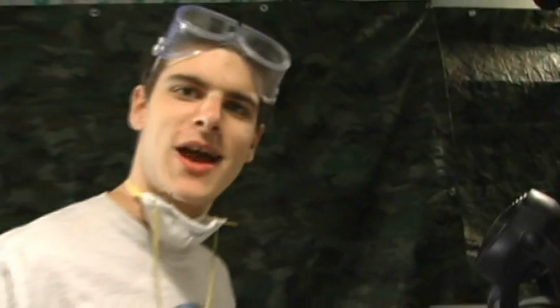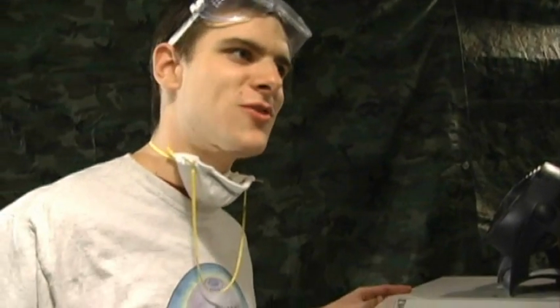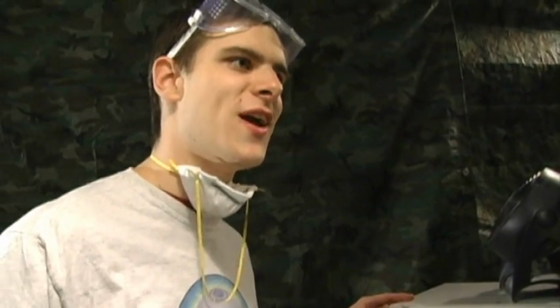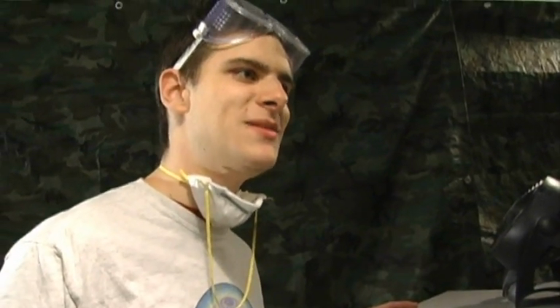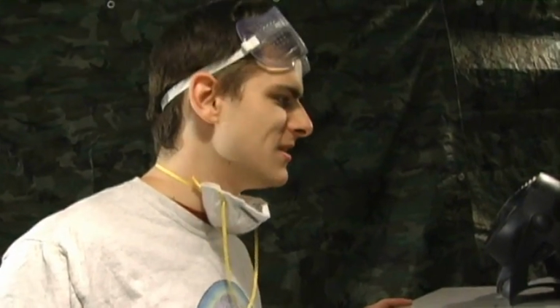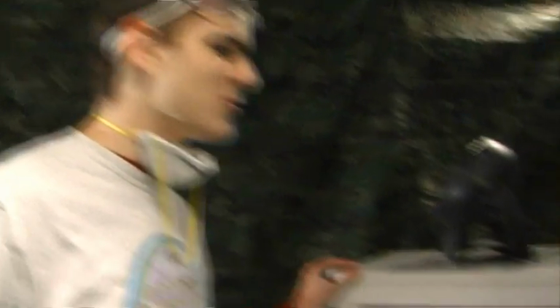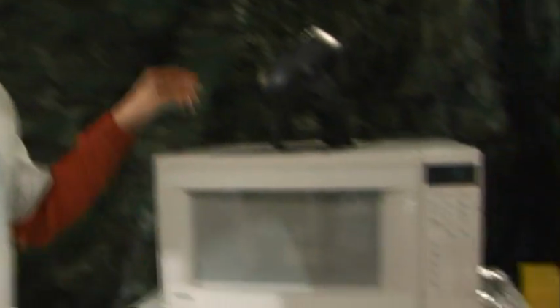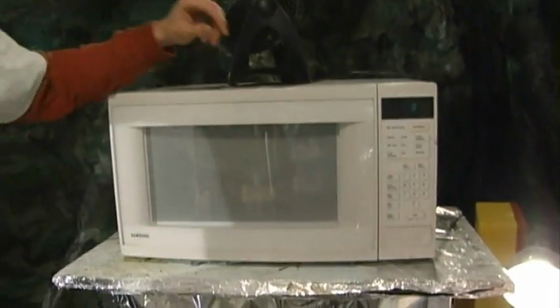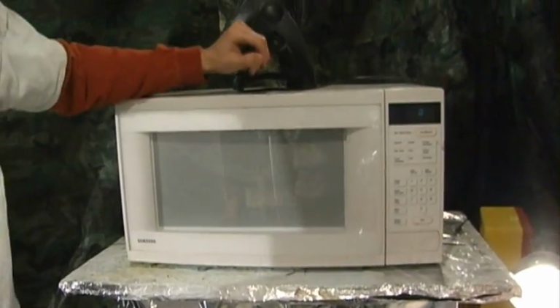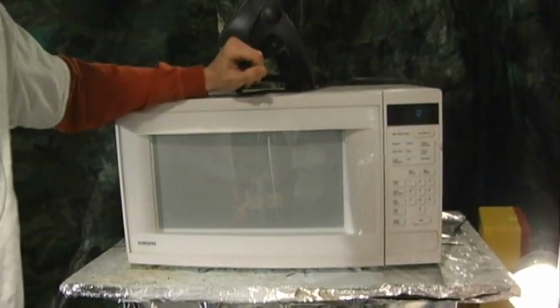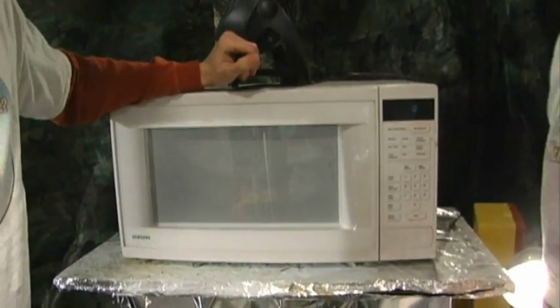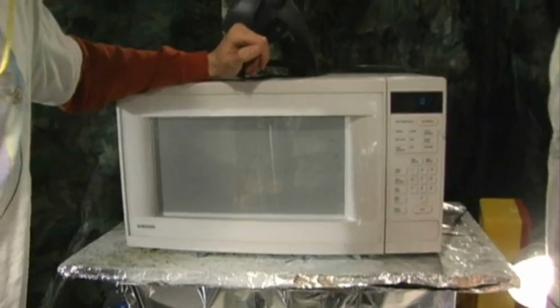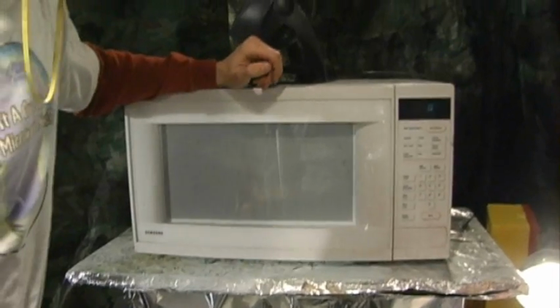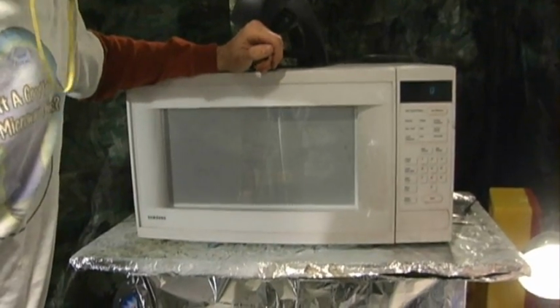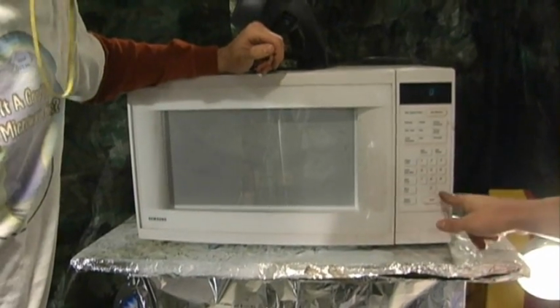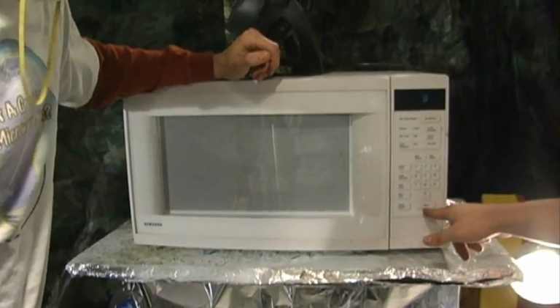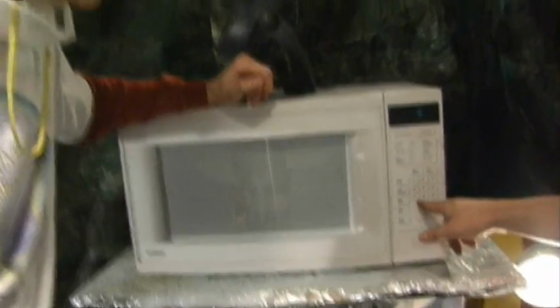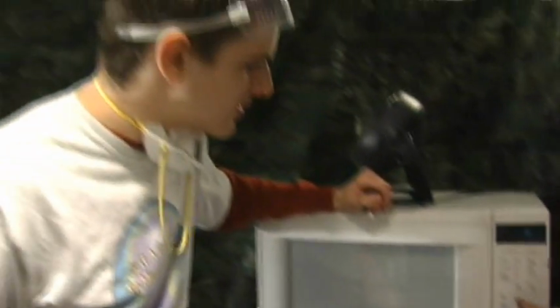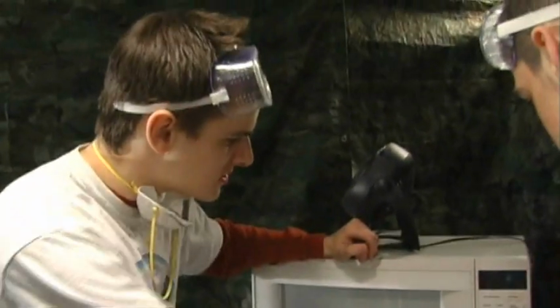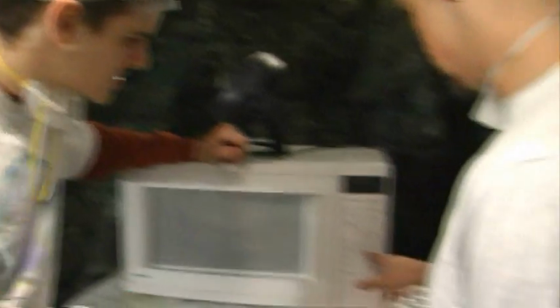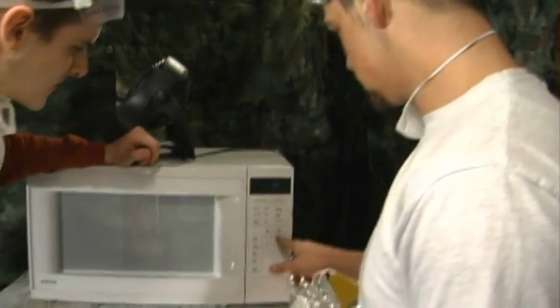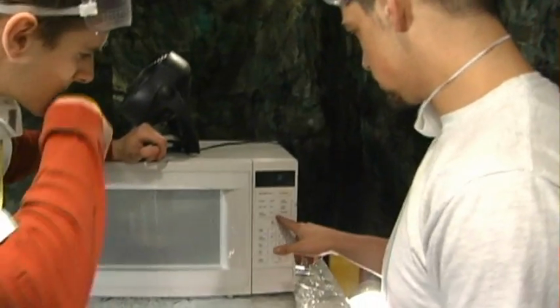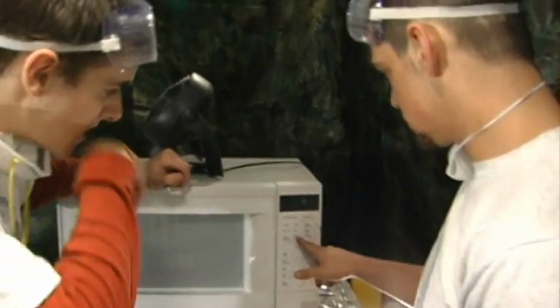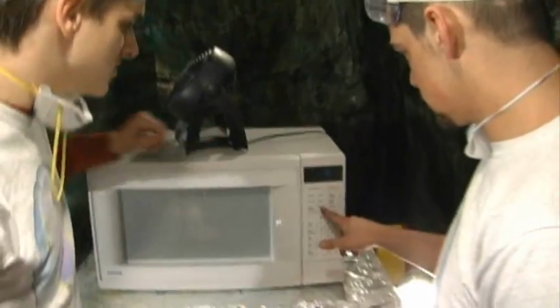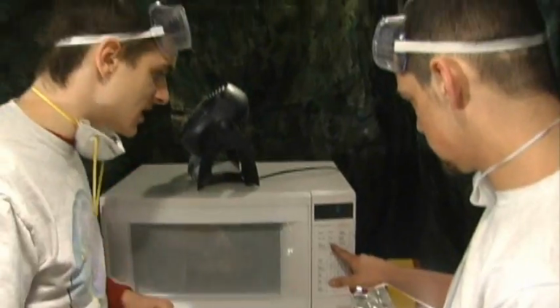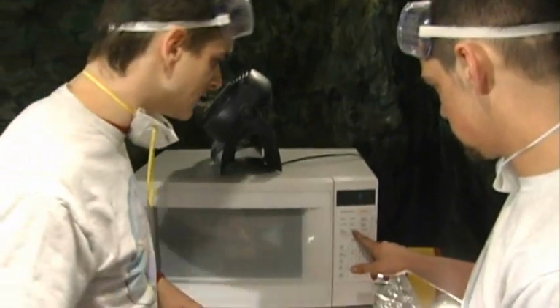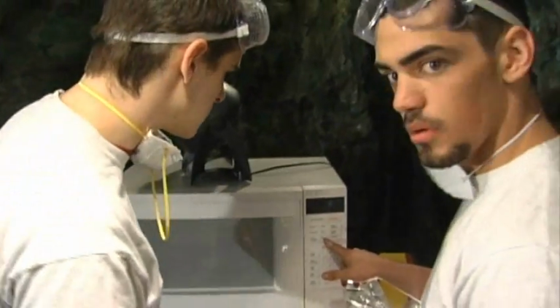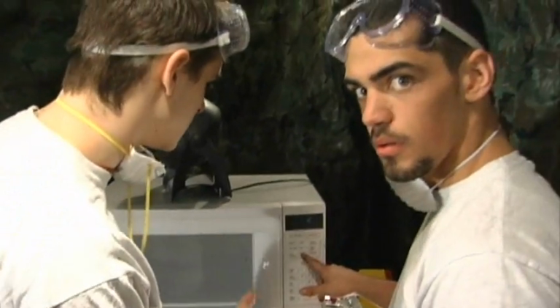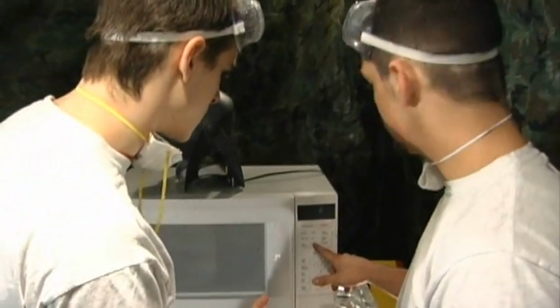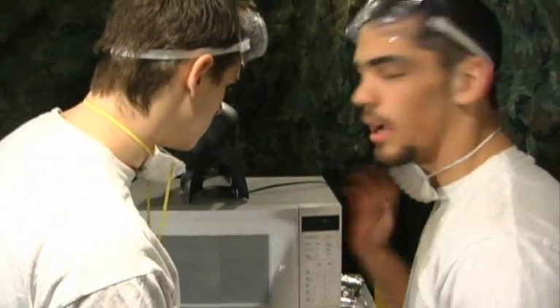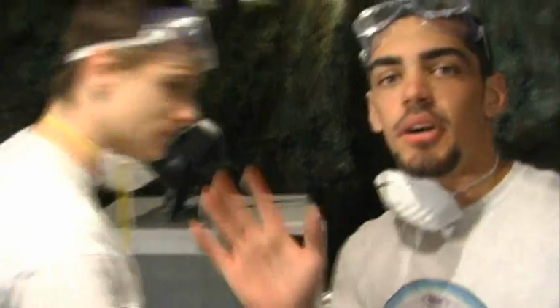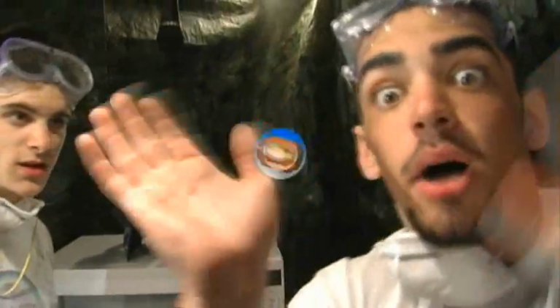I wouldn't trade this for any microwave, bigger or anything. Okay, so I wonder how long I should put this in there for. Oh, isn't that convenient? It has a fish setting! Okay, let's do this. Let's get out of here. I think as soon as I hit that it's going to go. Okay, I'm not going to bother.